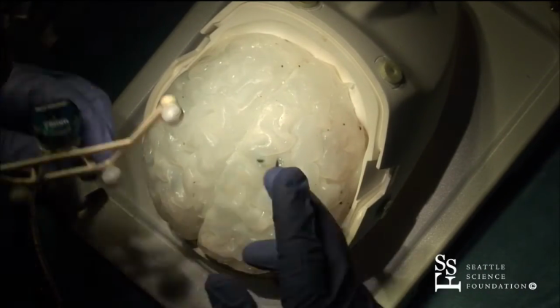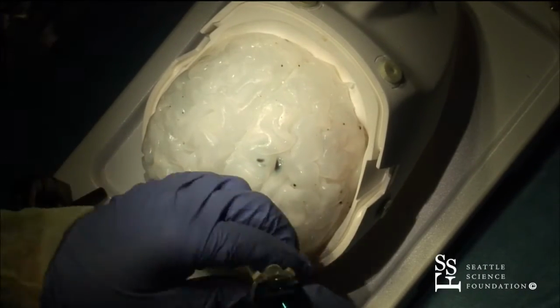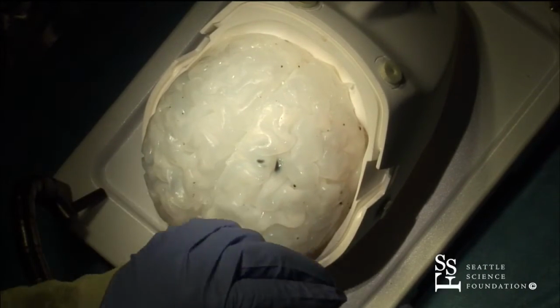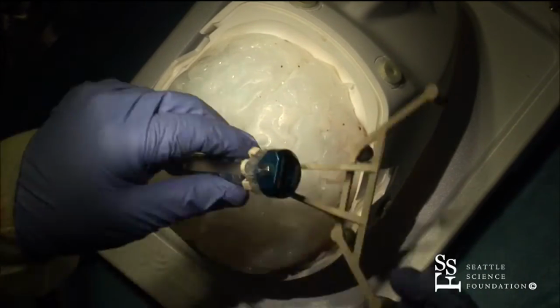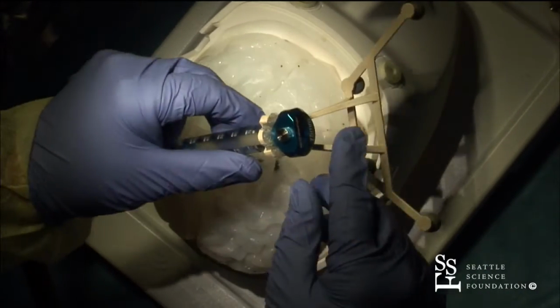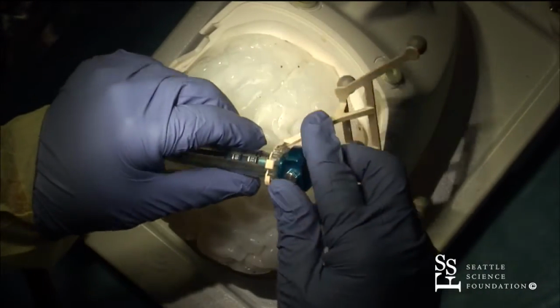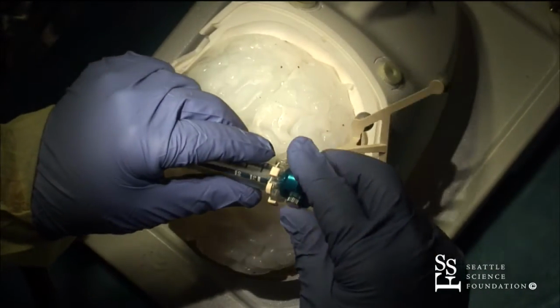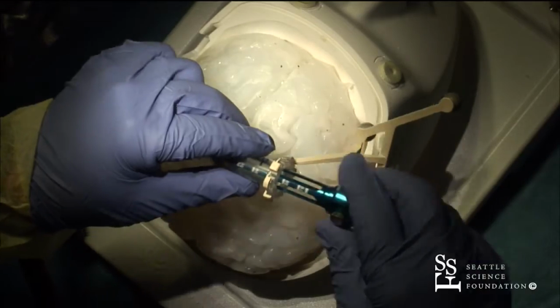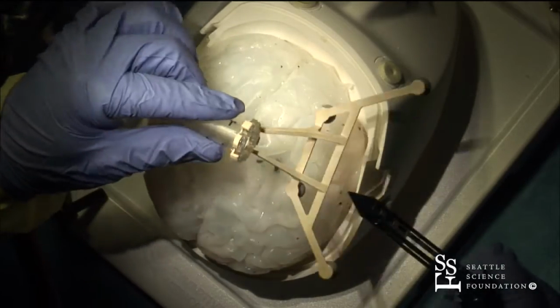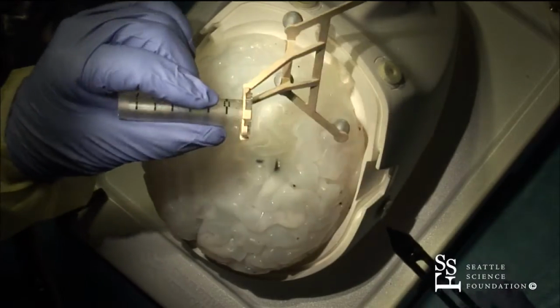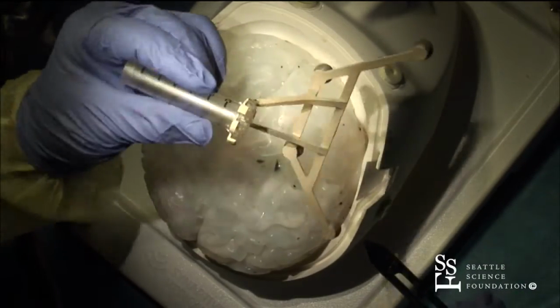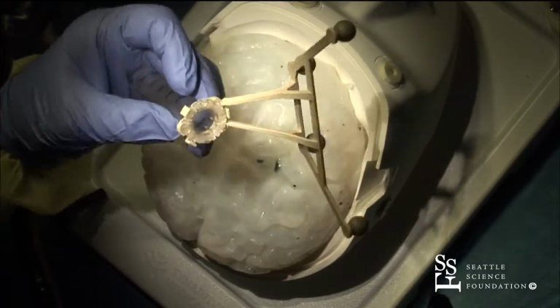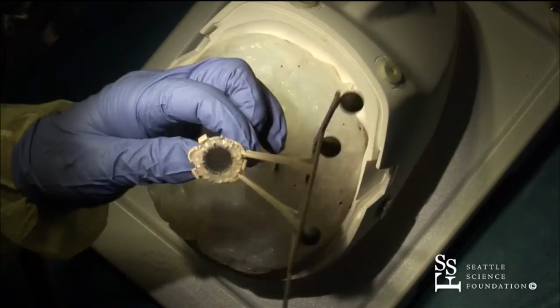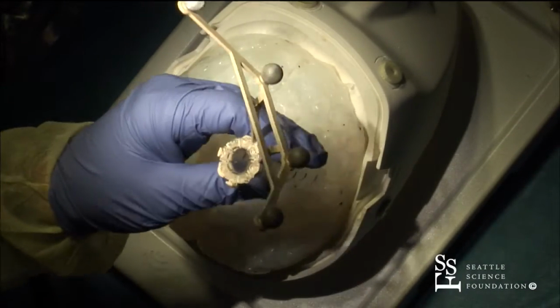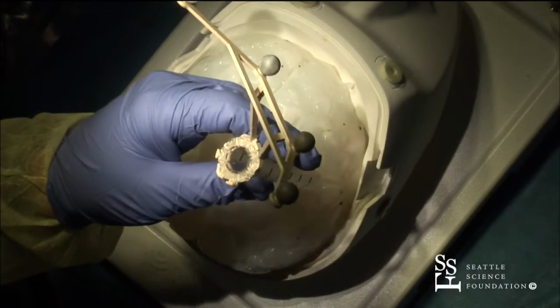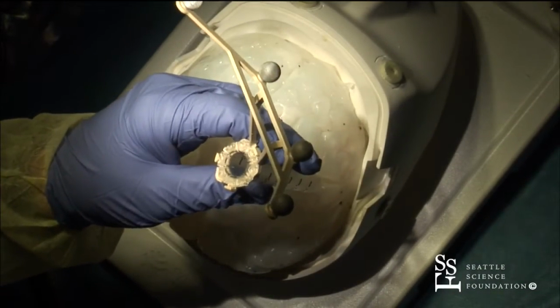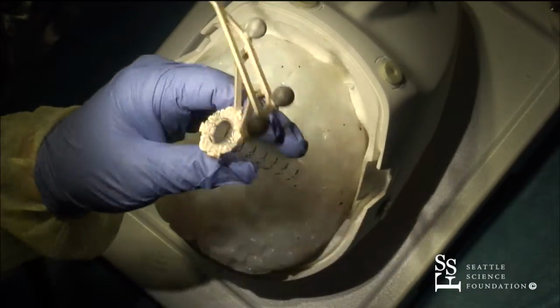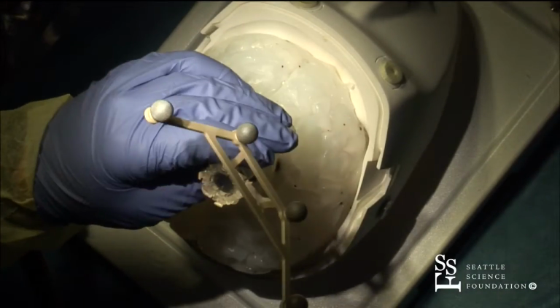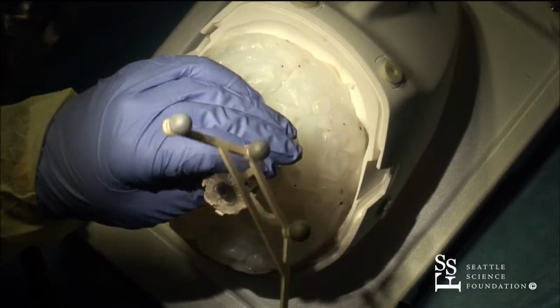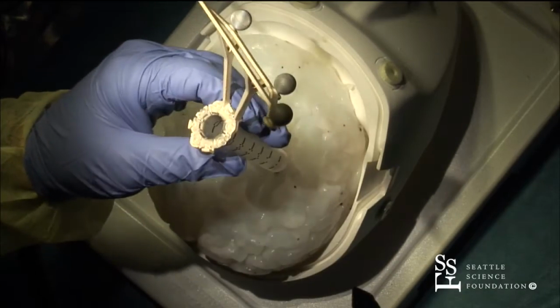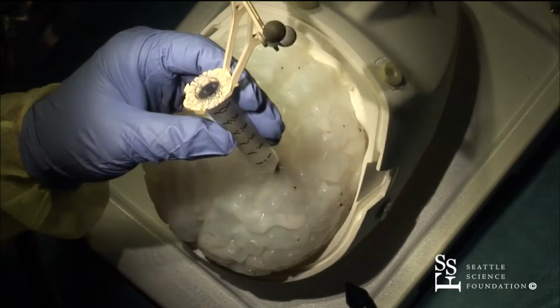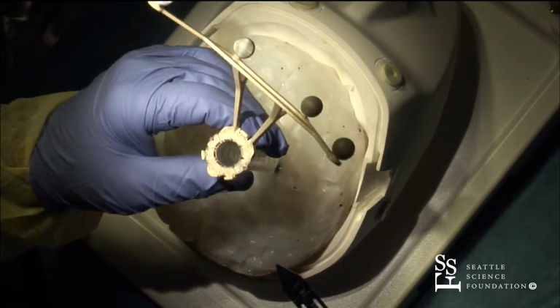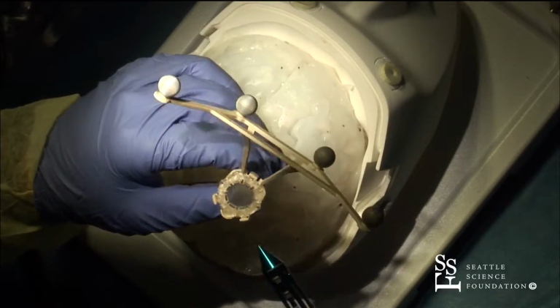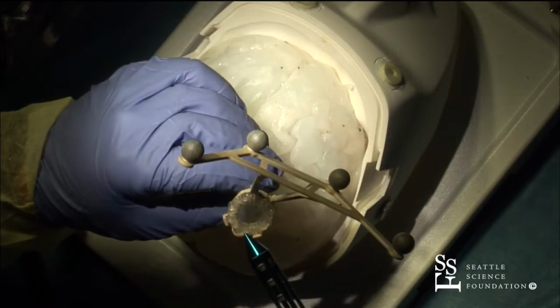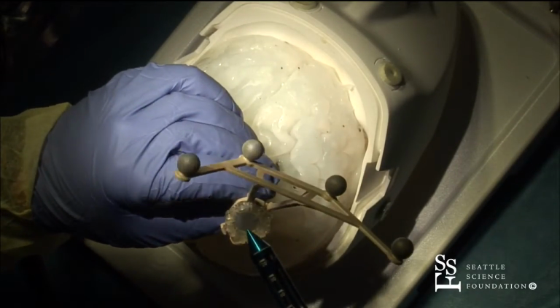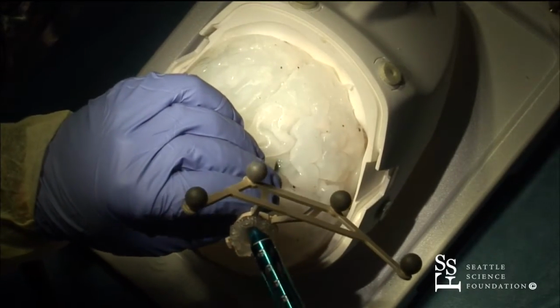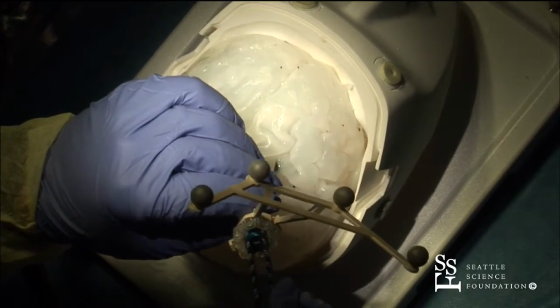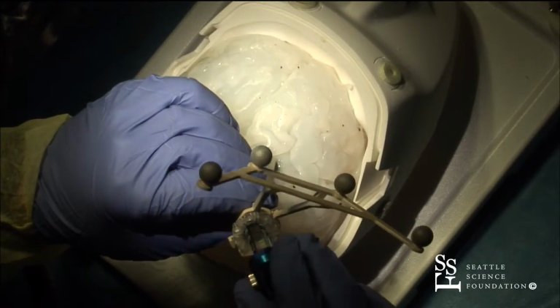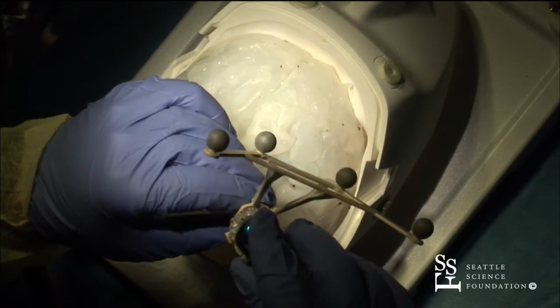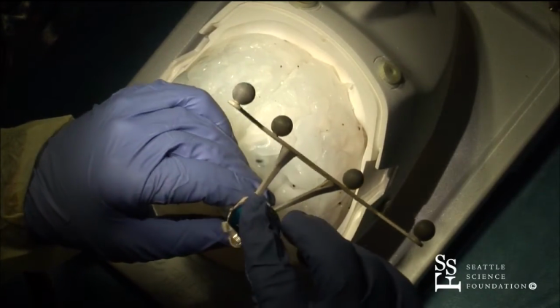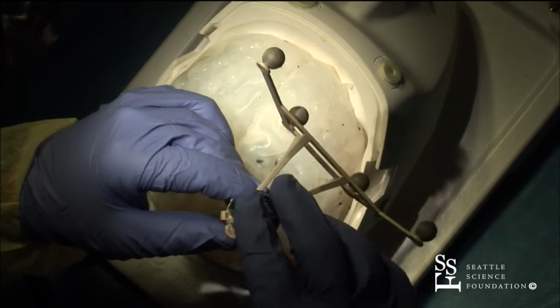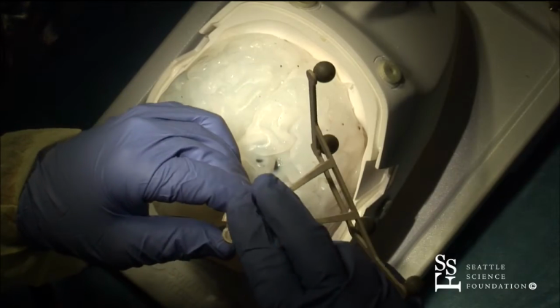Here's what the port looks like. There's the obturator and then you'll be operating down this tube. There are different lengths — up to 65 millimeters — and they're coming out with one even longer than that.